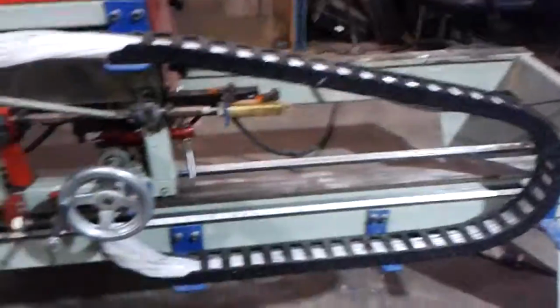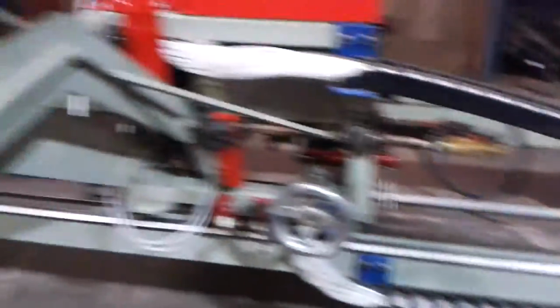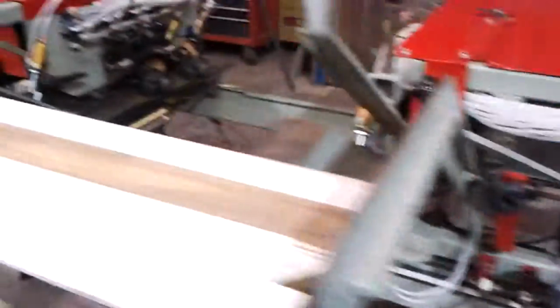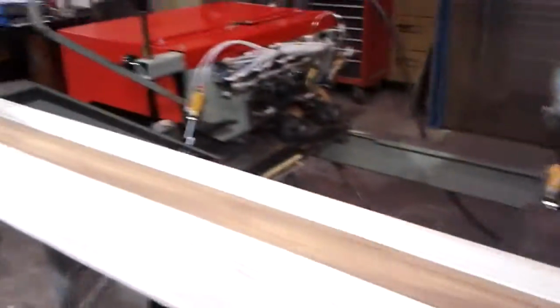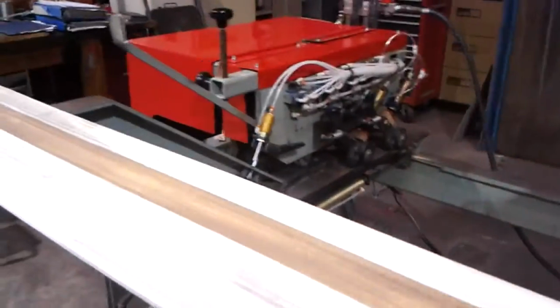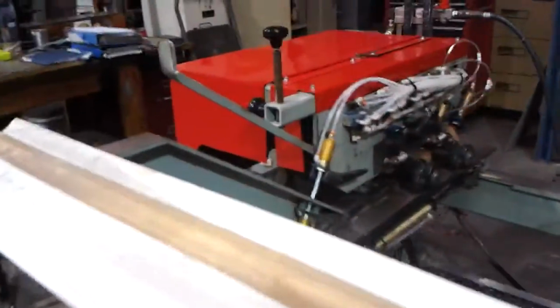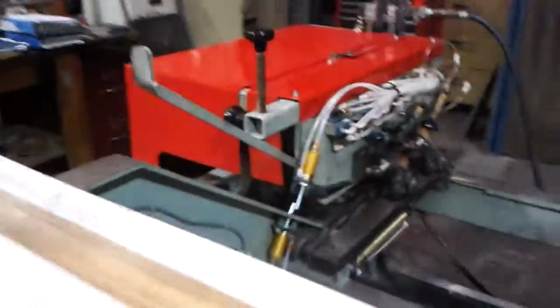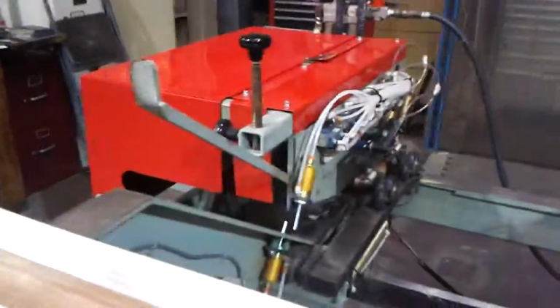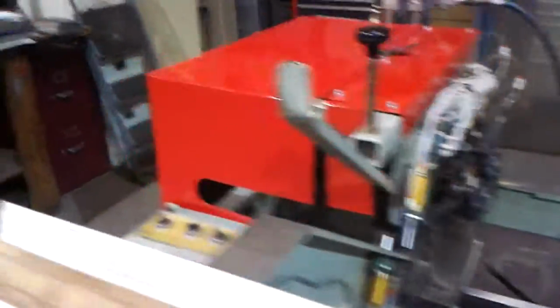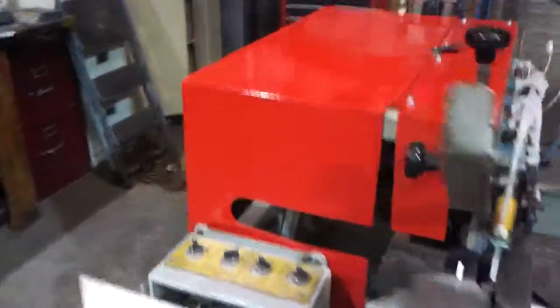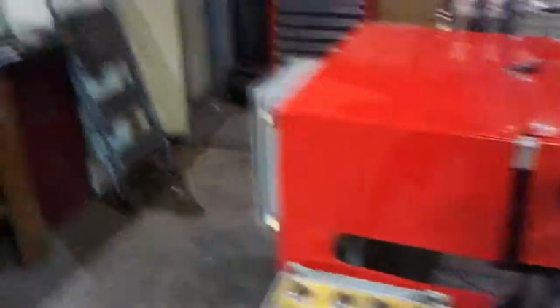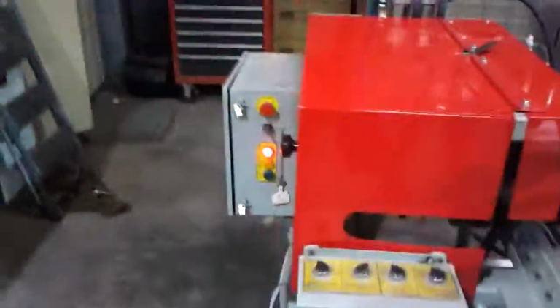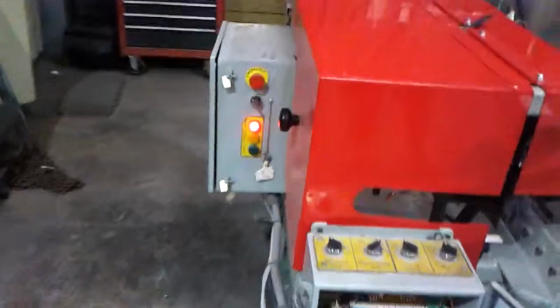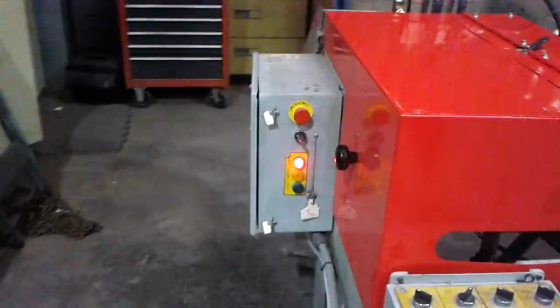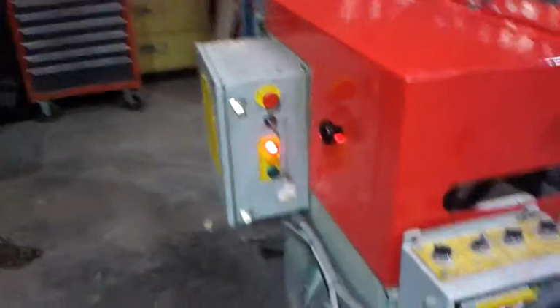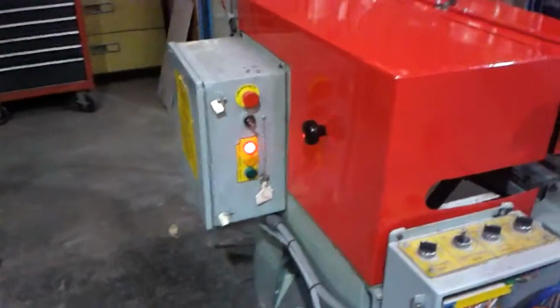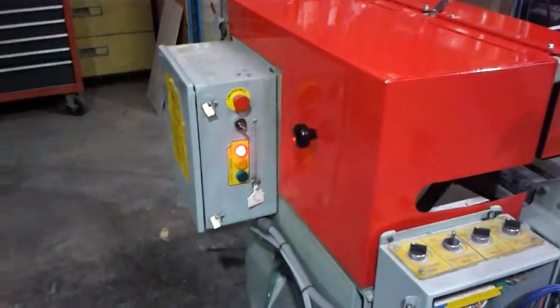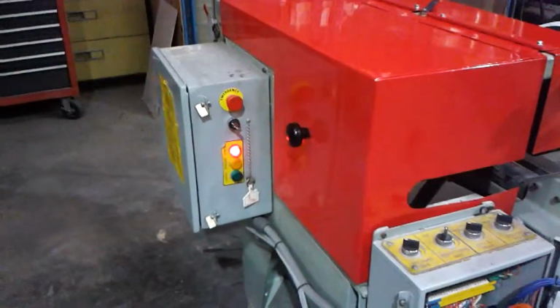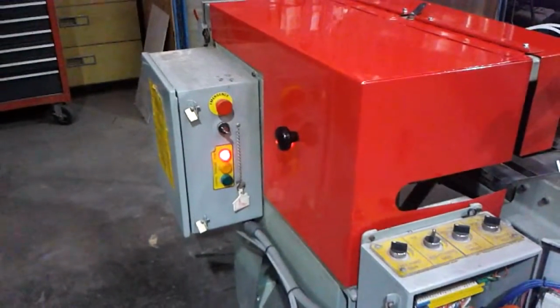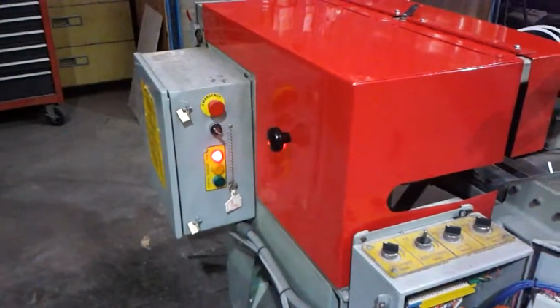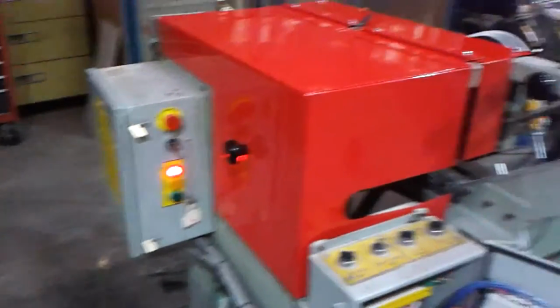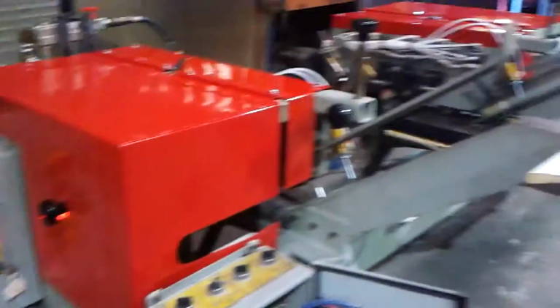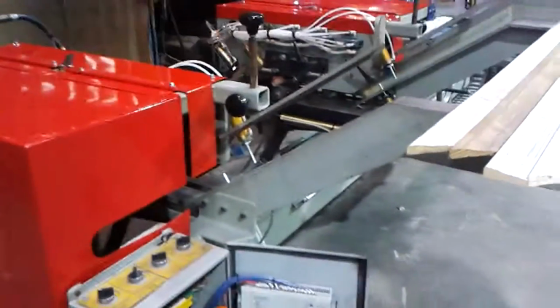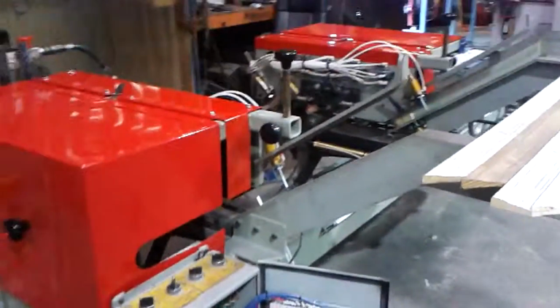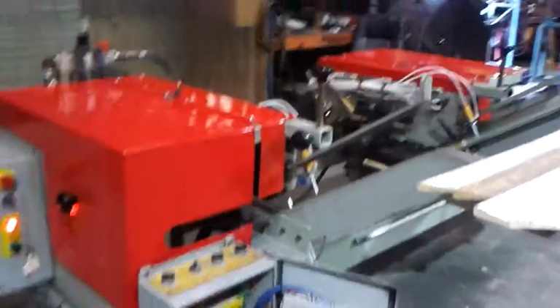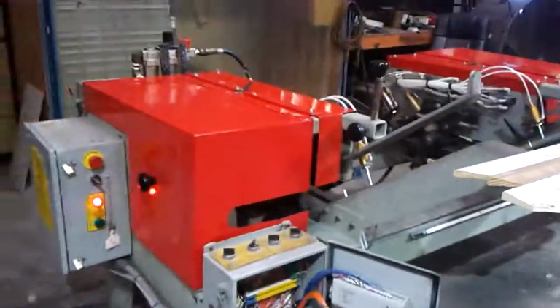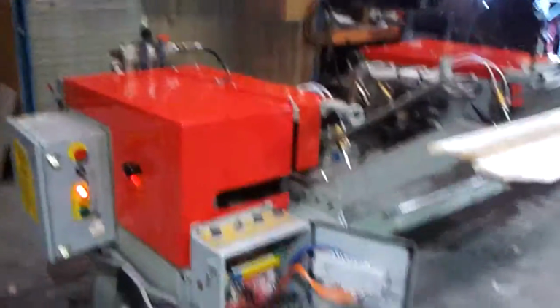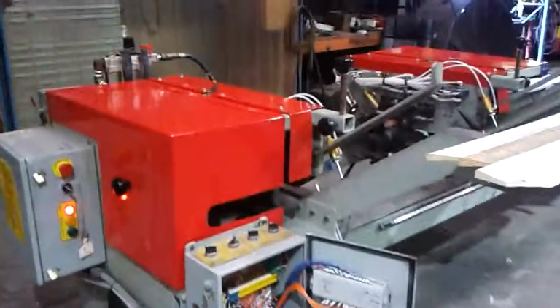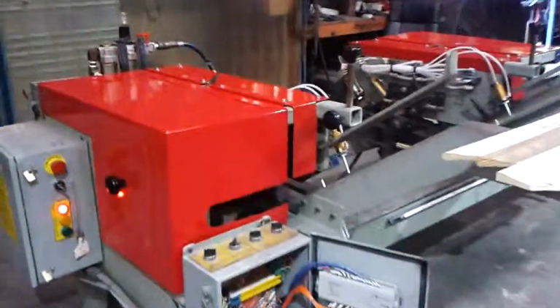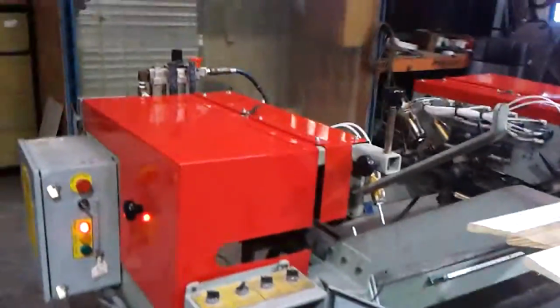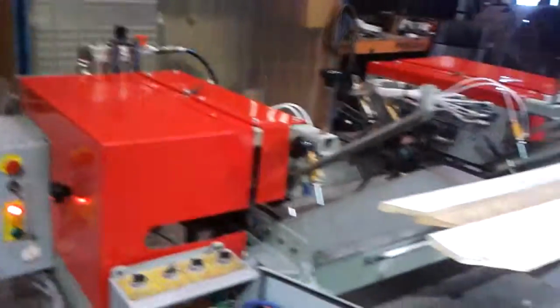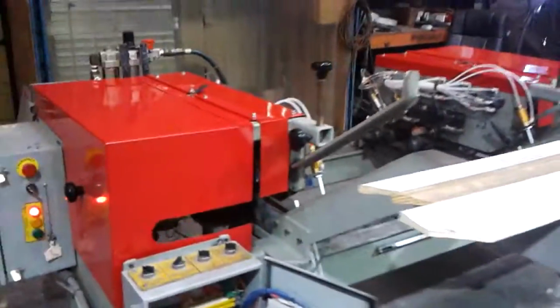And if you notice, the machine is actually right now on as far as air, but there's absolutely no leaks. So we'll go ahead and key it on.